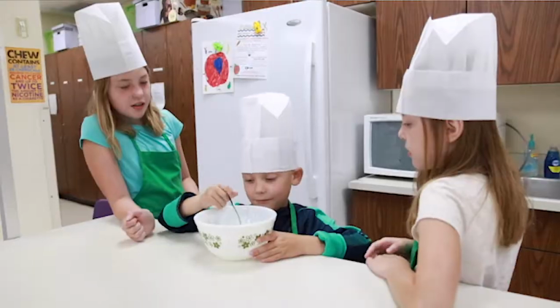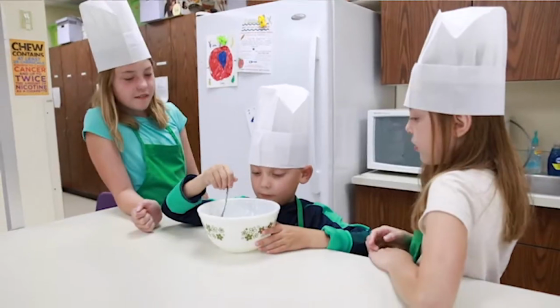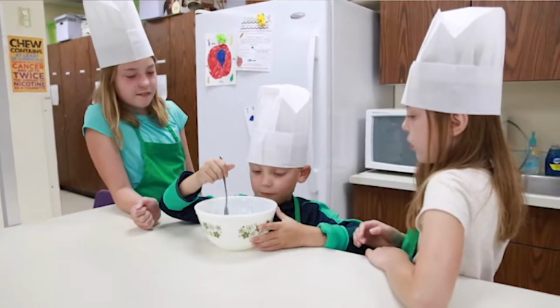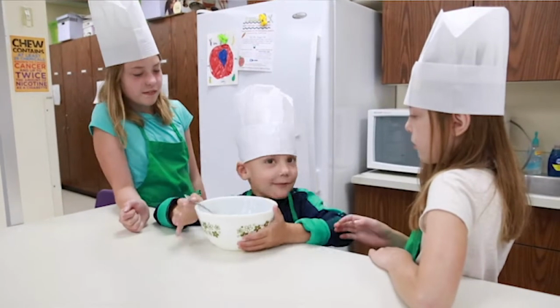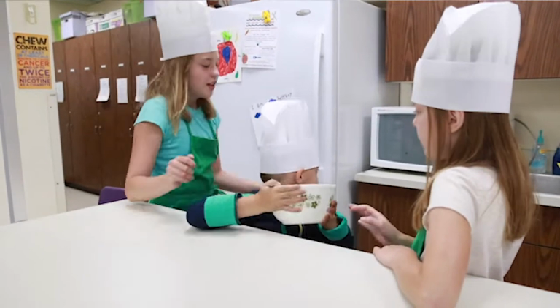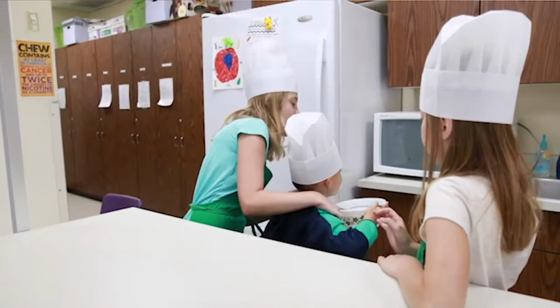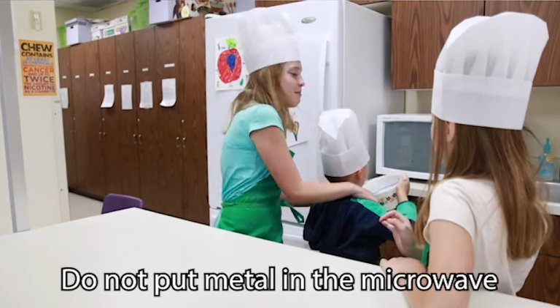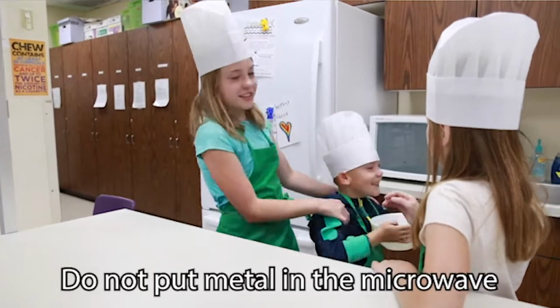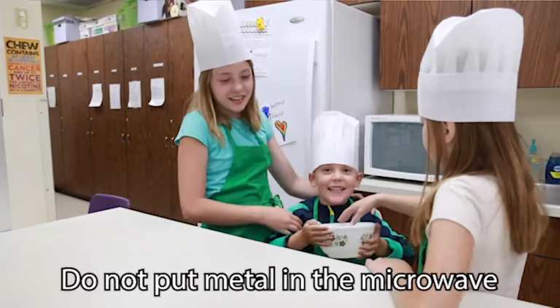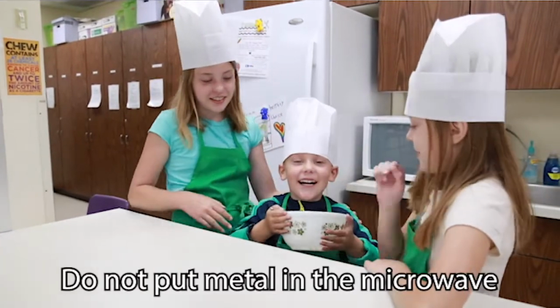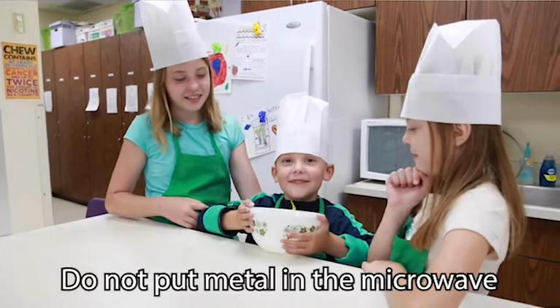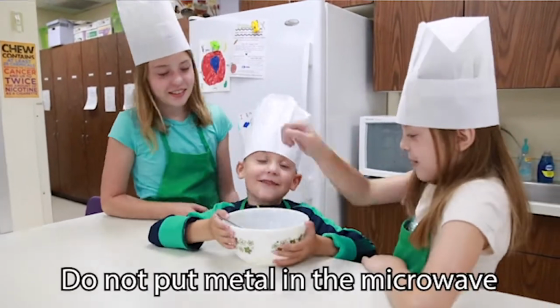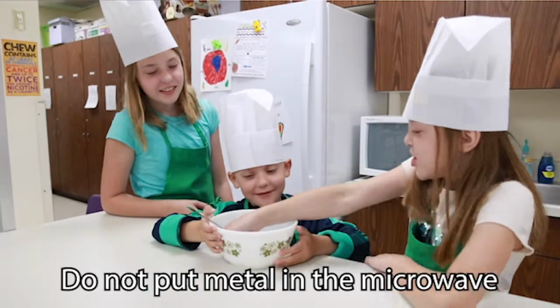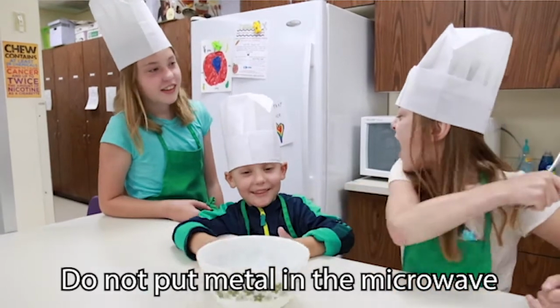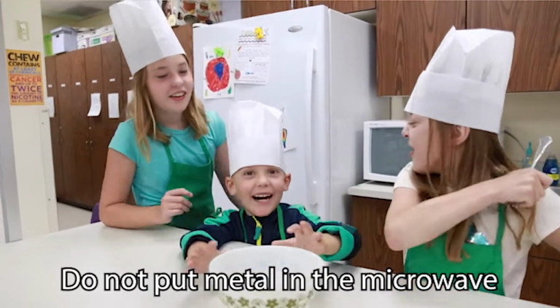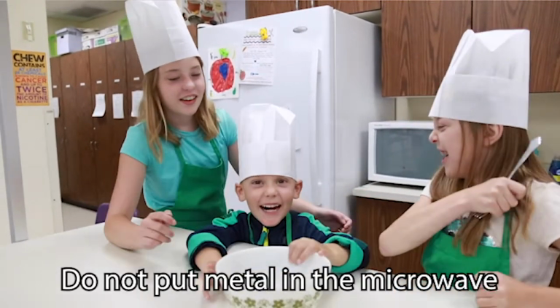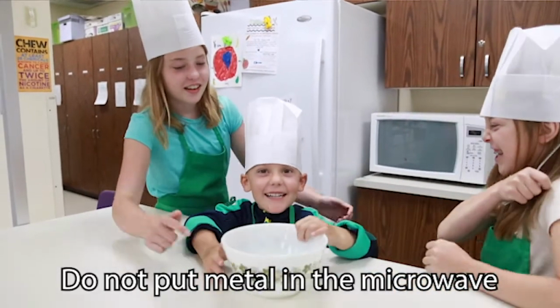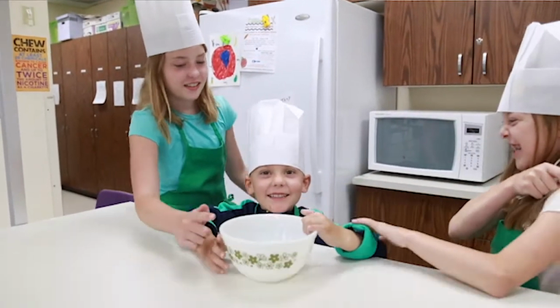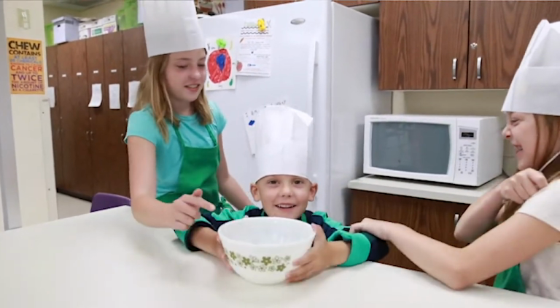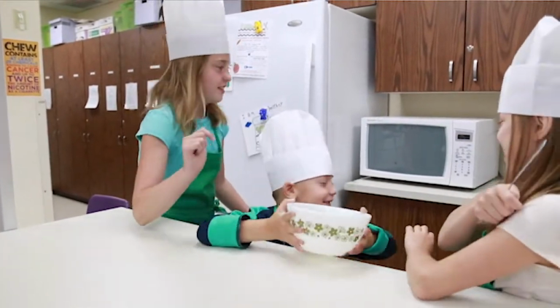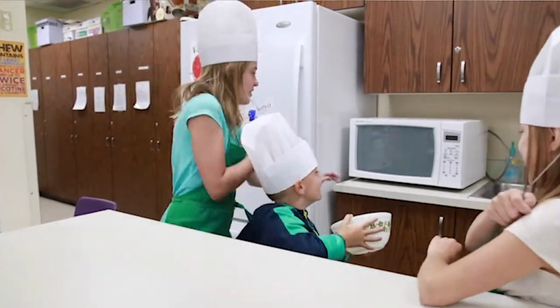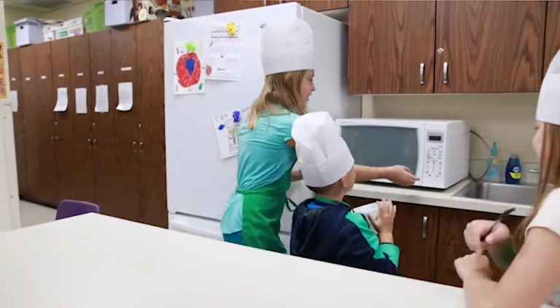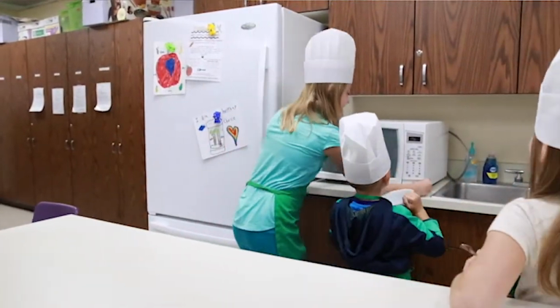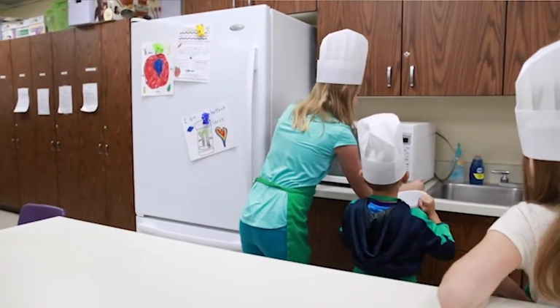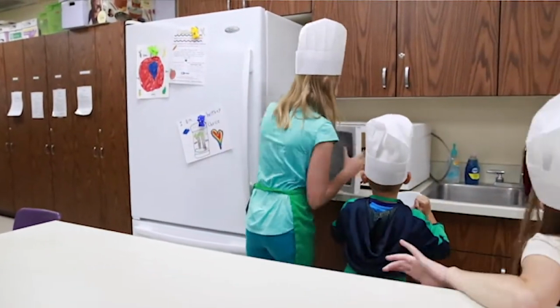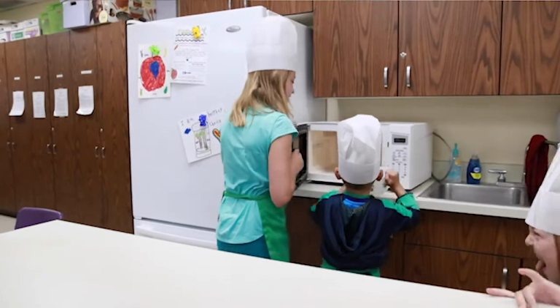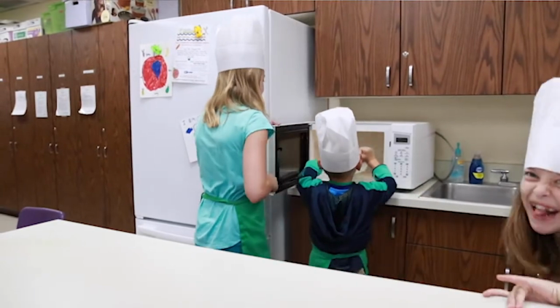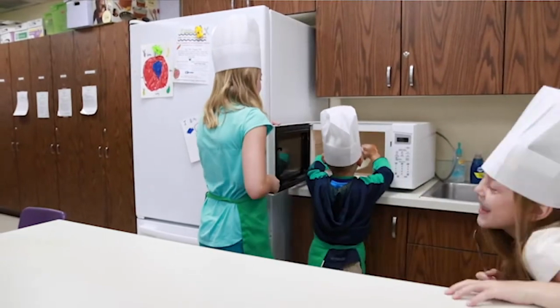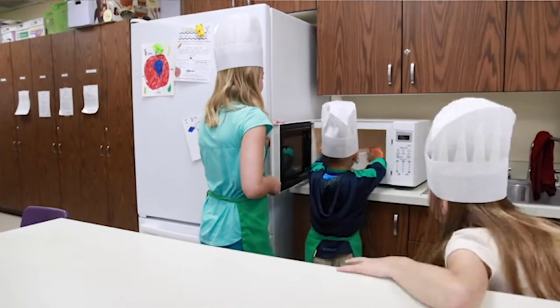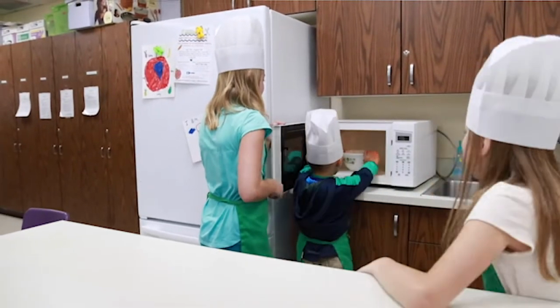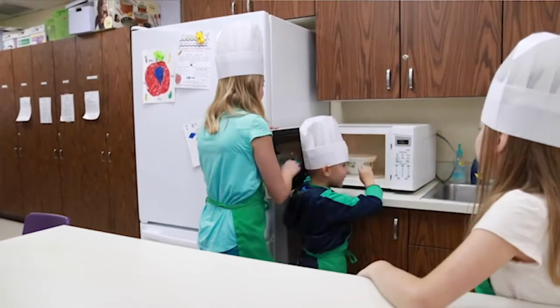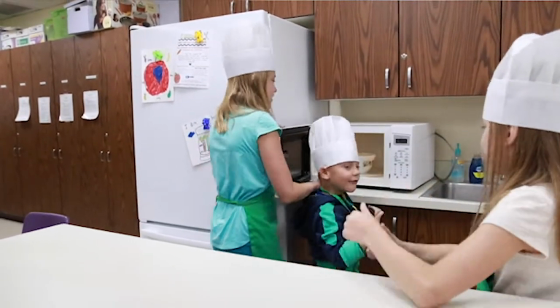Now we'll talk about the microwave. Do not put metal in the microwave — metal can spark and make a fire. Use an oven mitt if the food is hot, and let the food cool down before touching it or eating it.